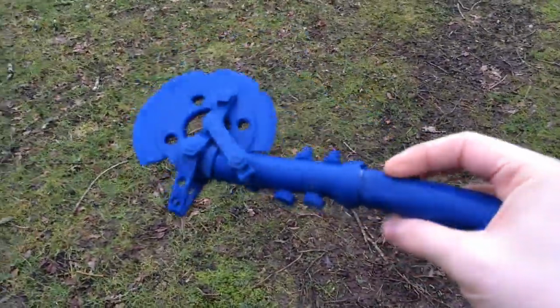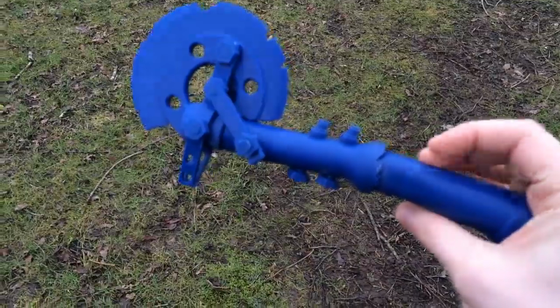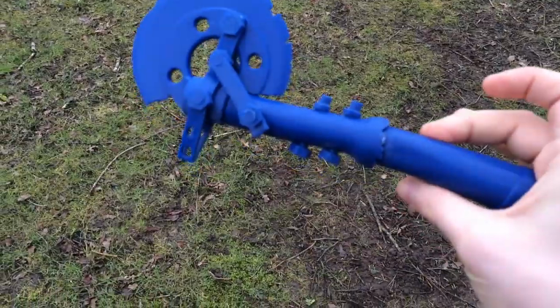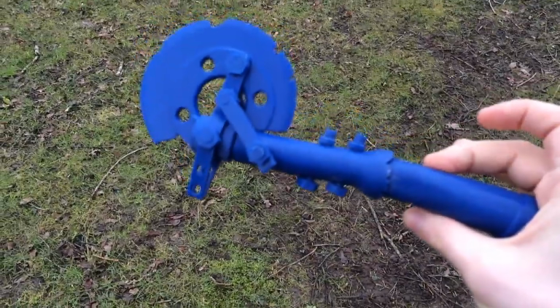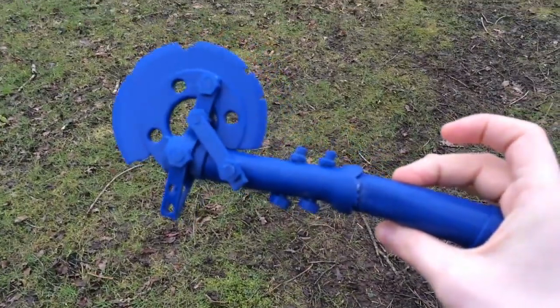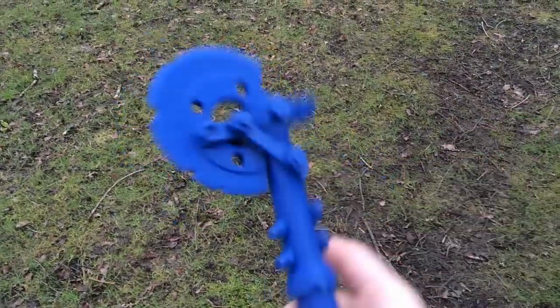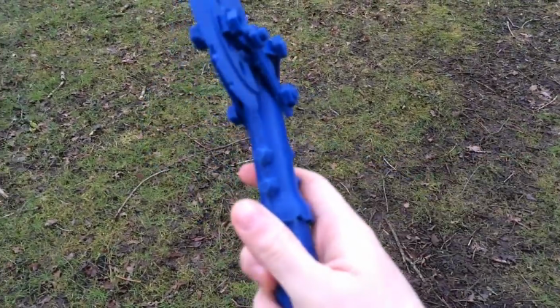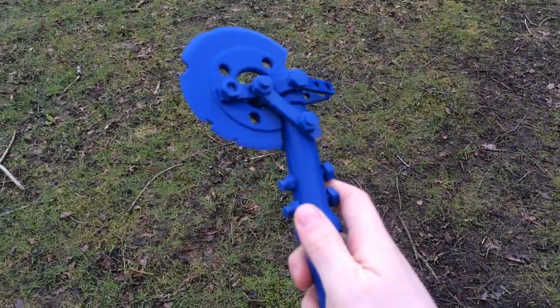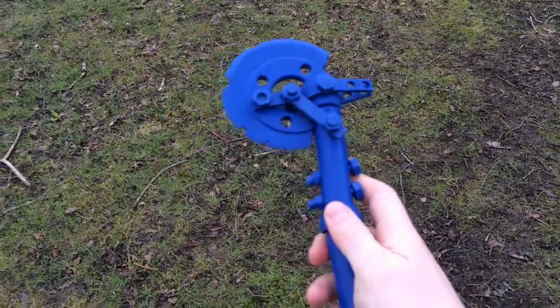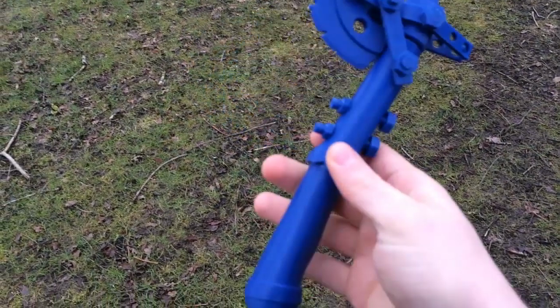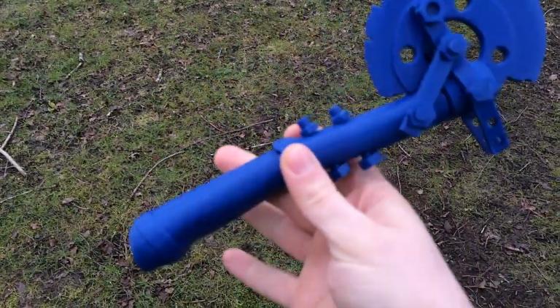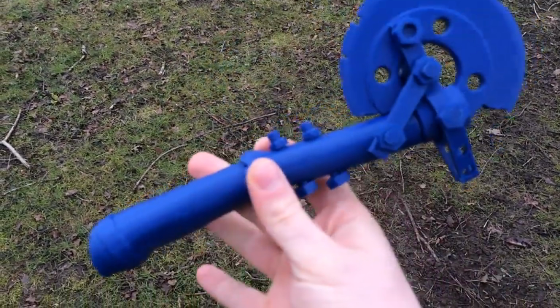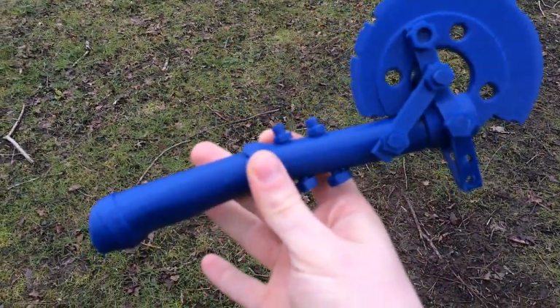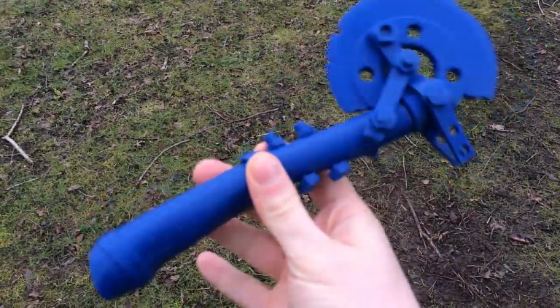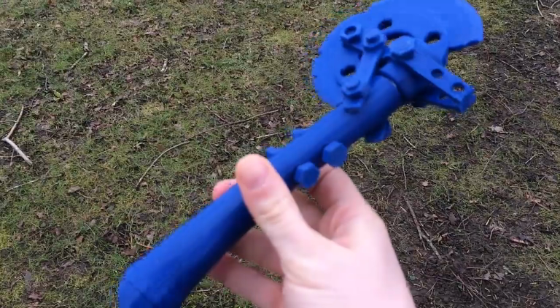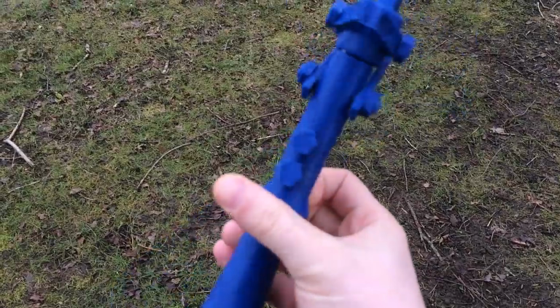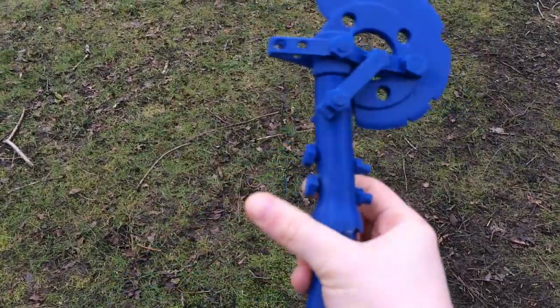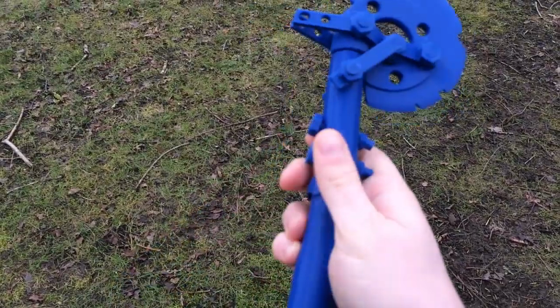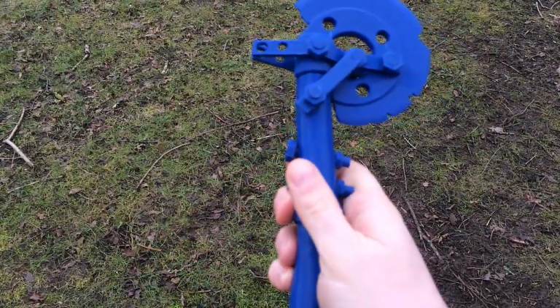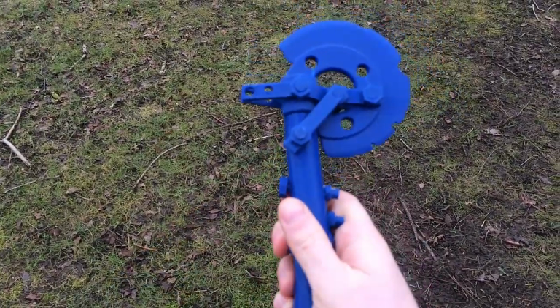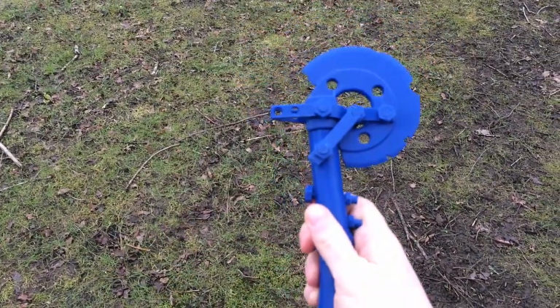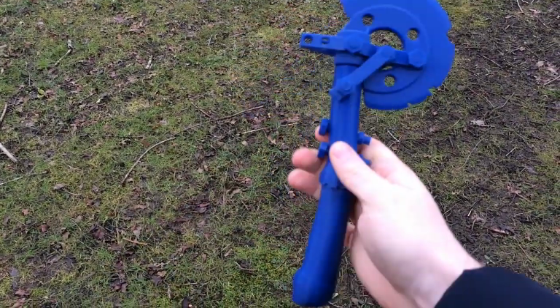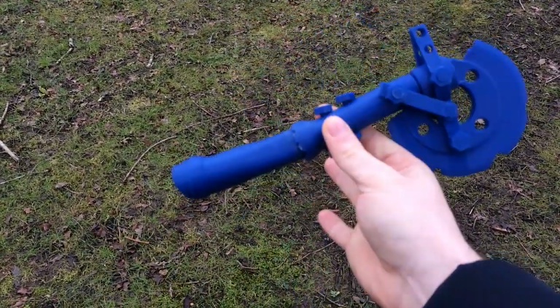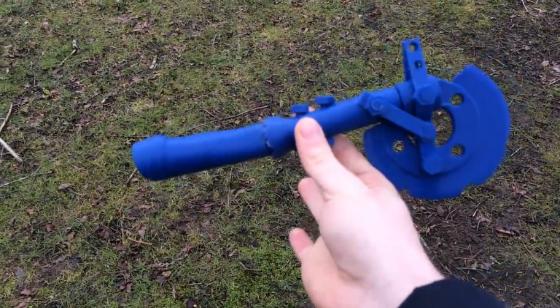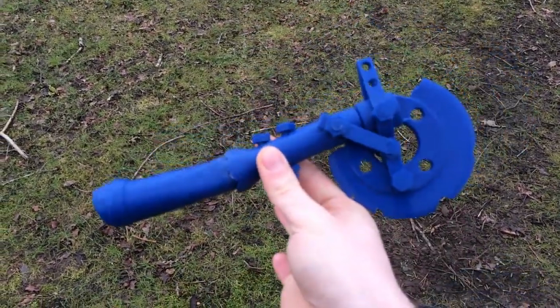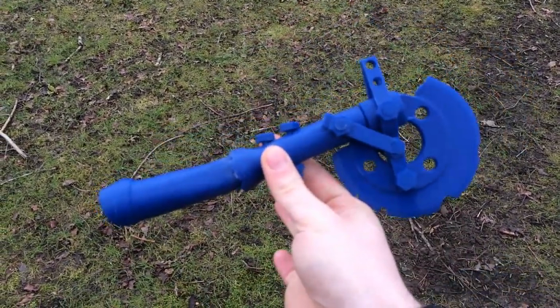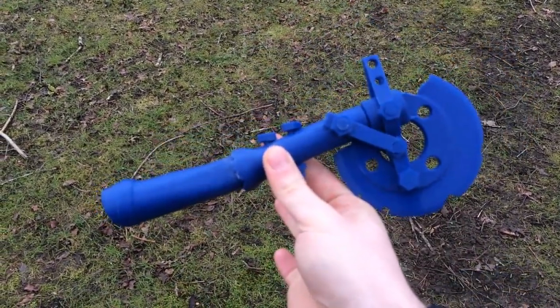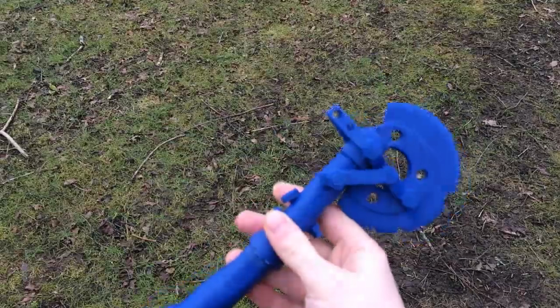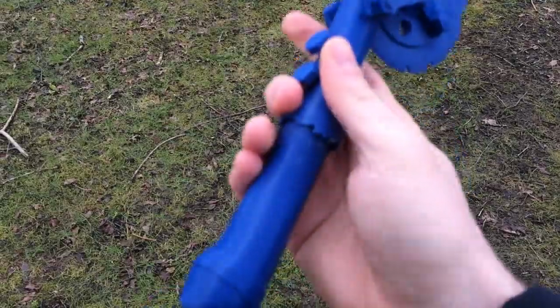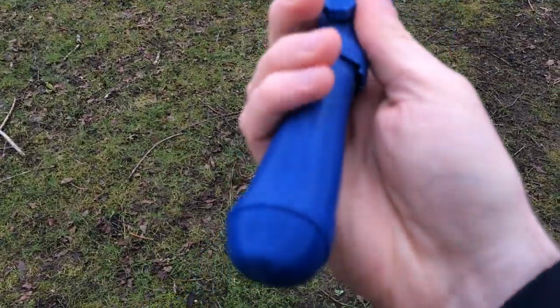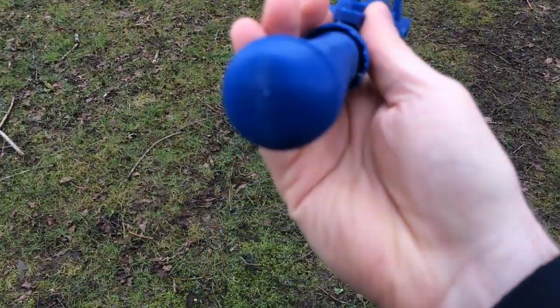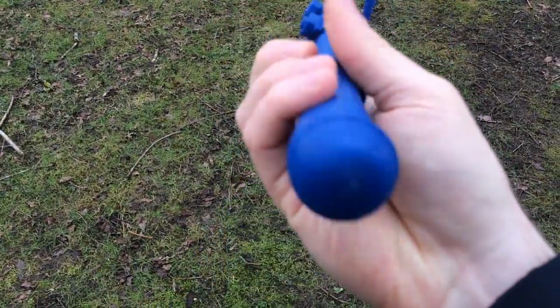This one is a smaller scaled version. This is not a finished one. We will print it one more time but bigger and give it to Sarah Wade to paint and assemble.